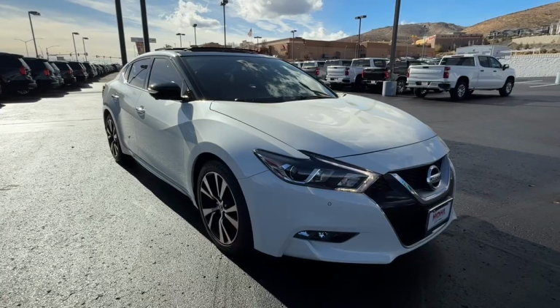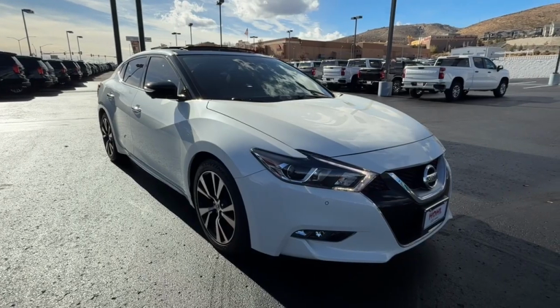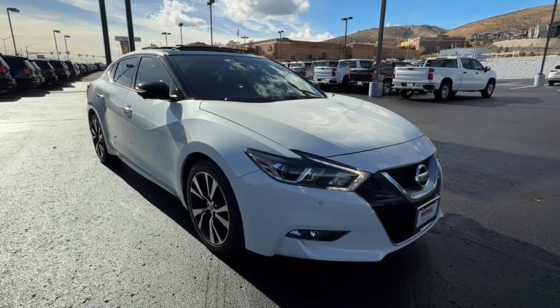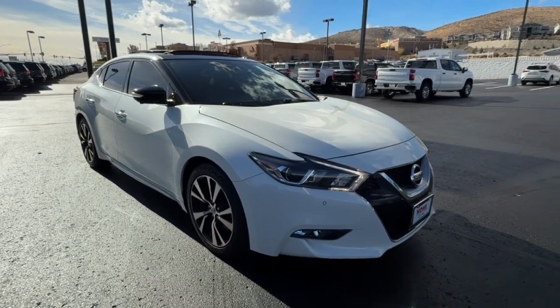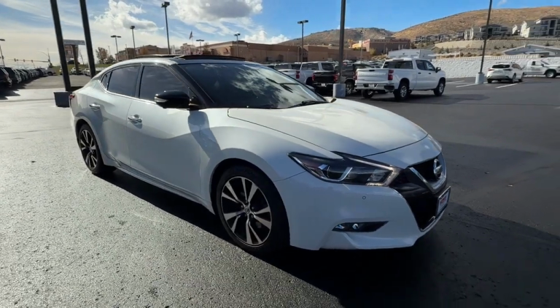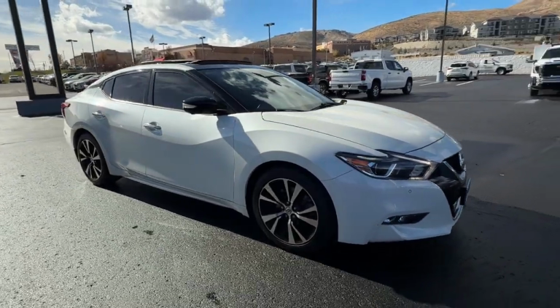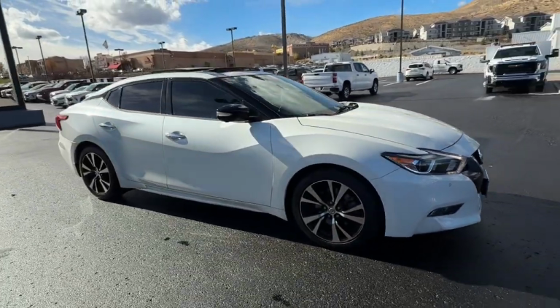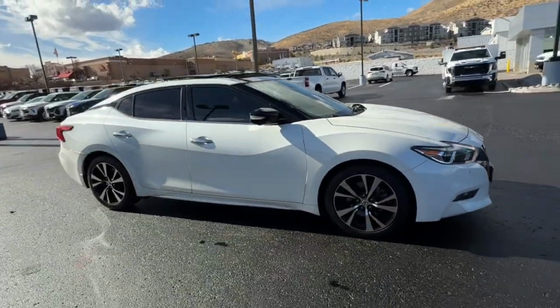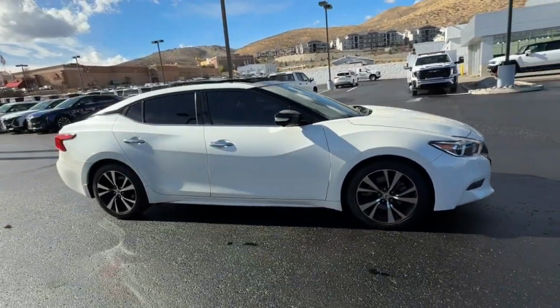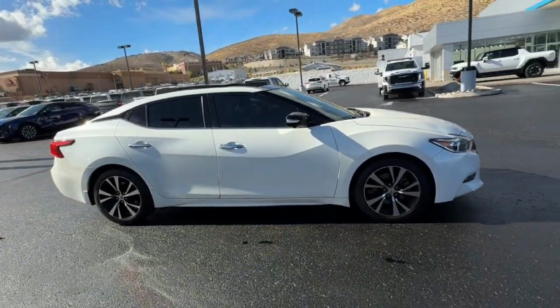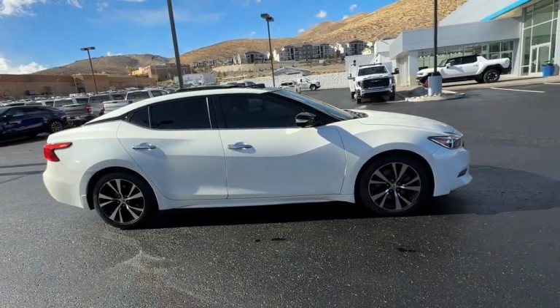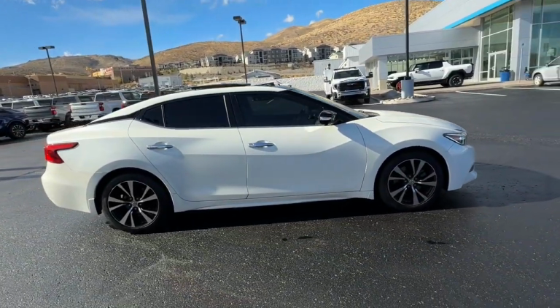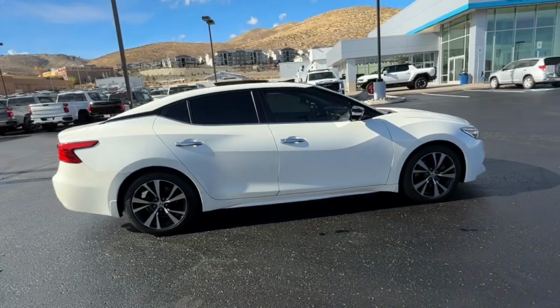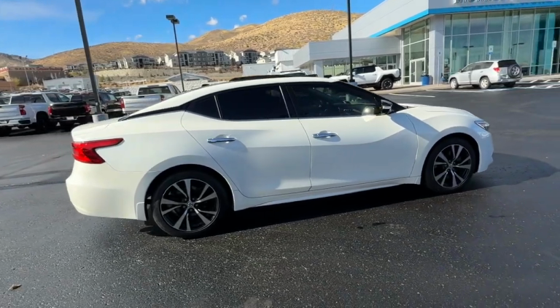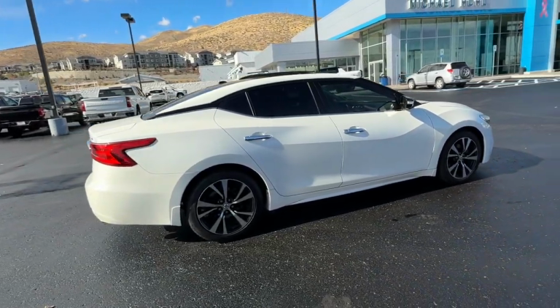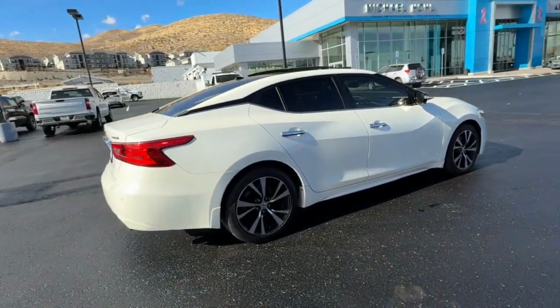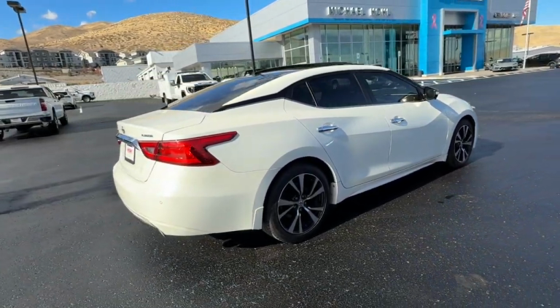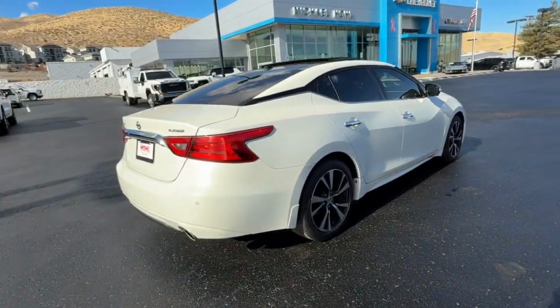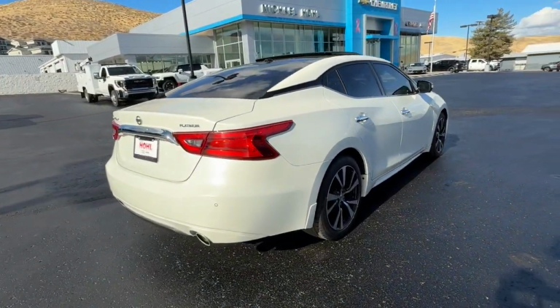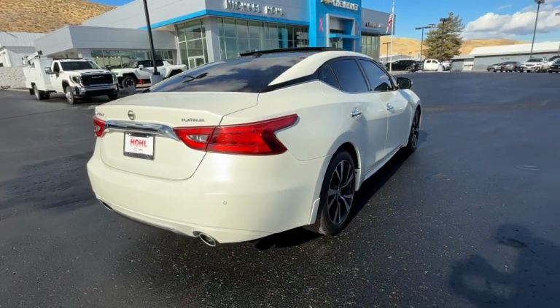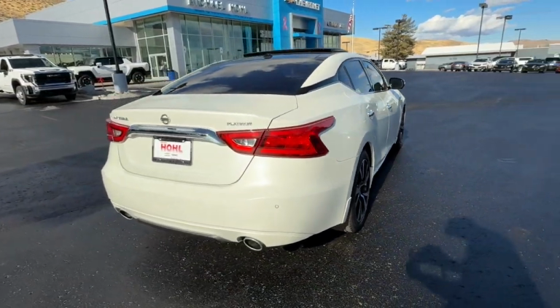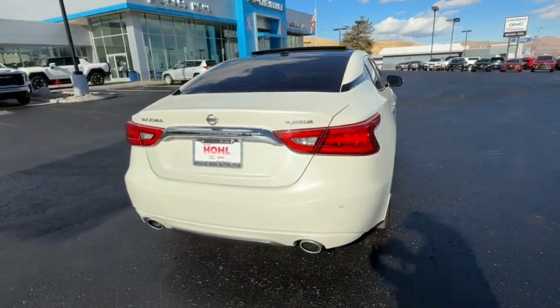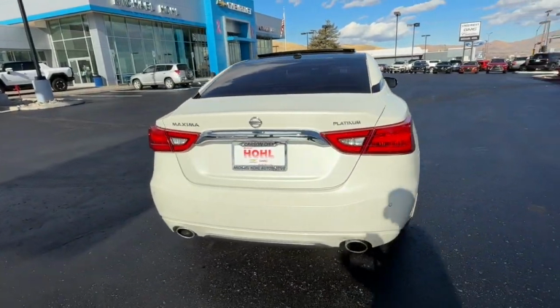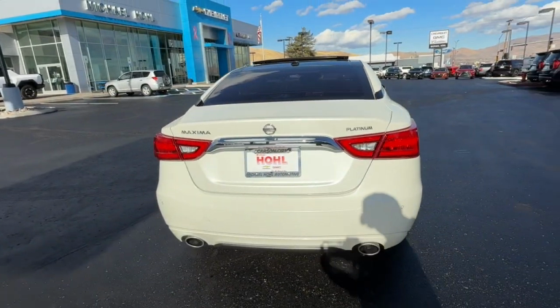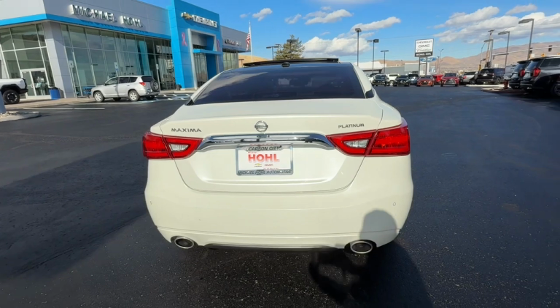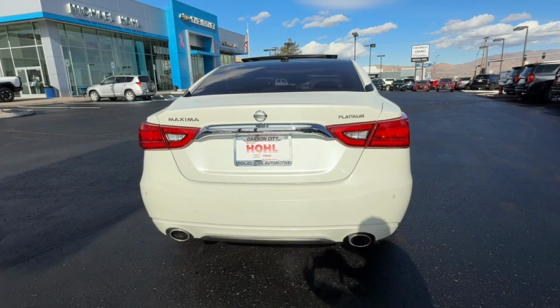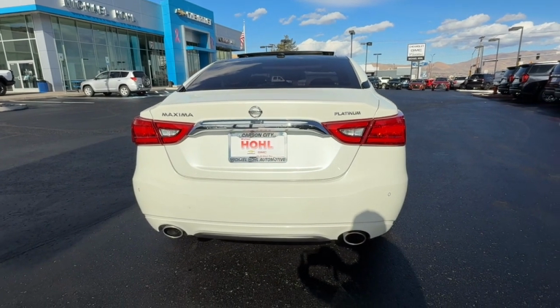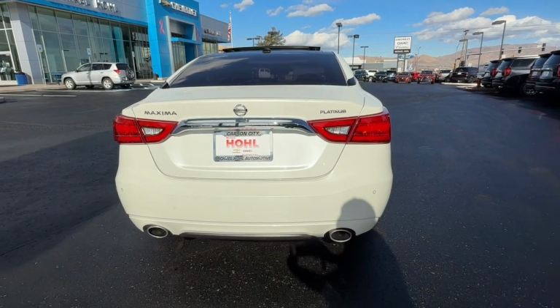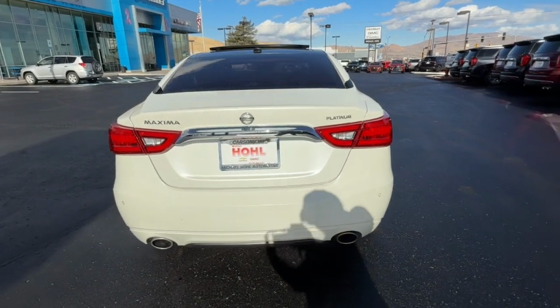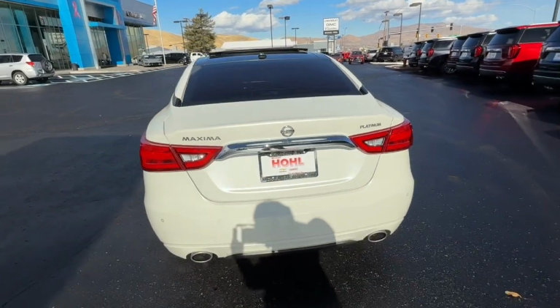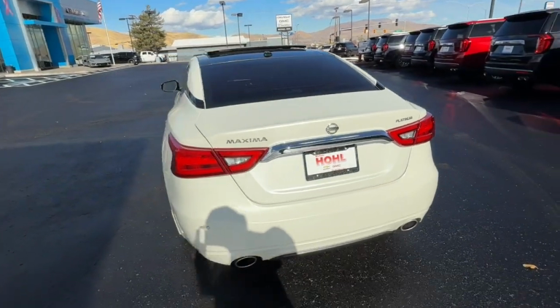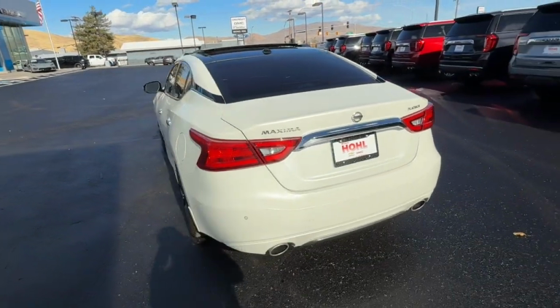Get acquainted with the 2017 Nissan Maxima. With less than 100,000 miles on the odometer, this vehicle provides excellent value. Enjoy the rush of driving pleasure that comes standard with this high-performing Maxima.